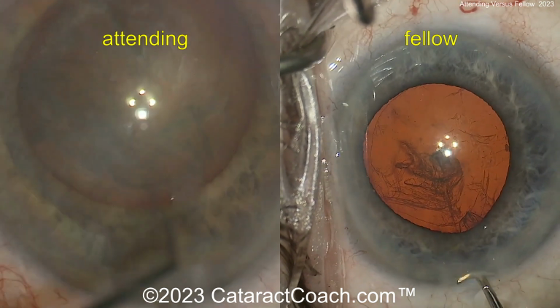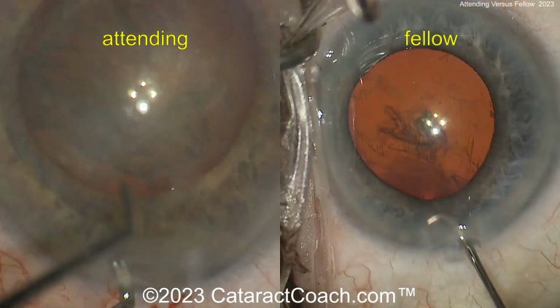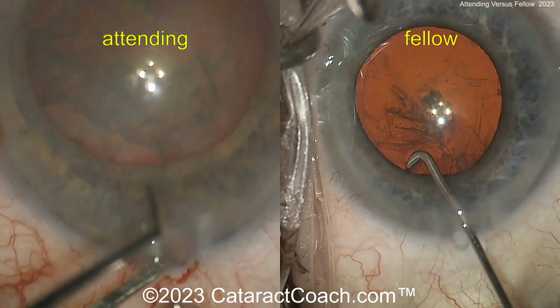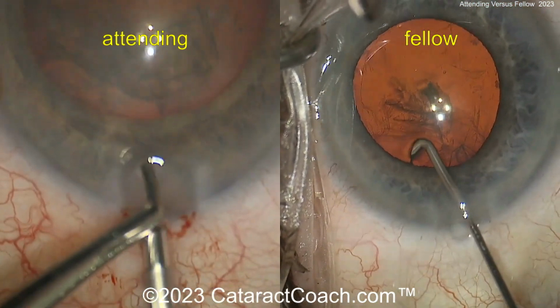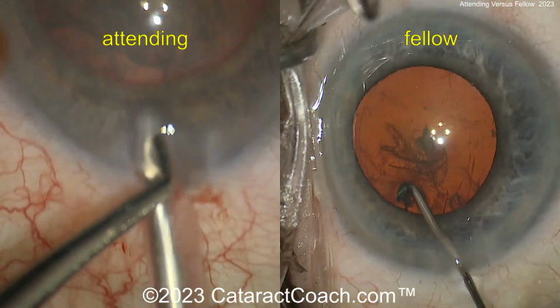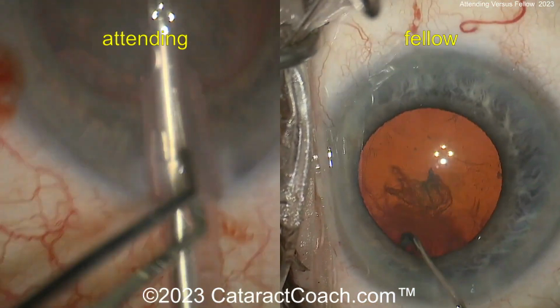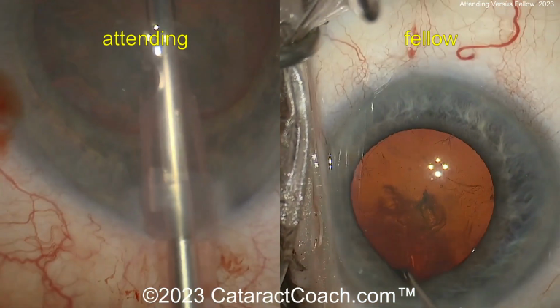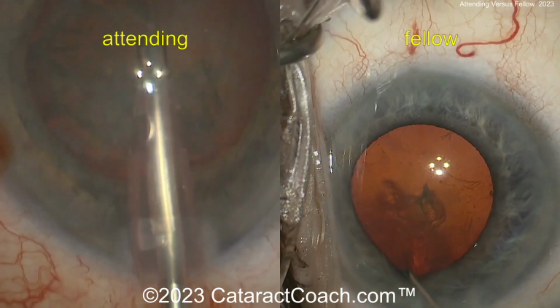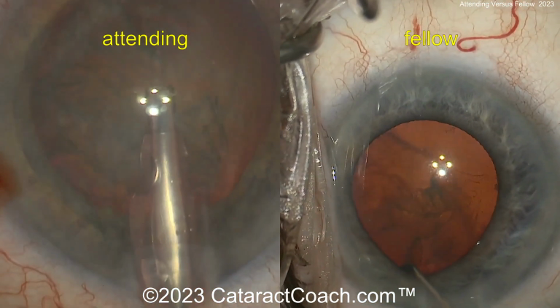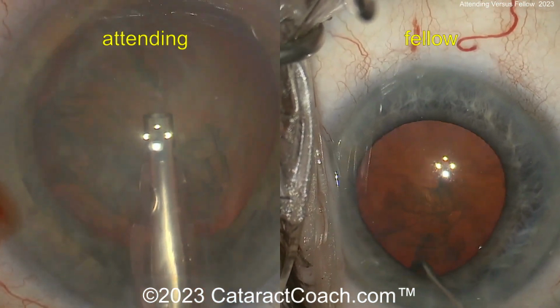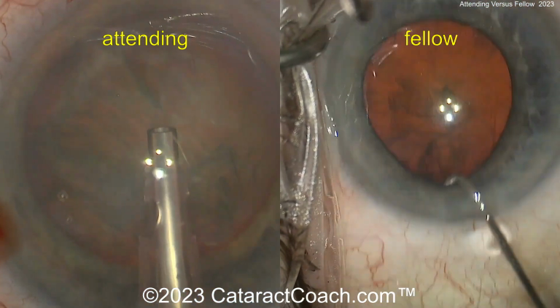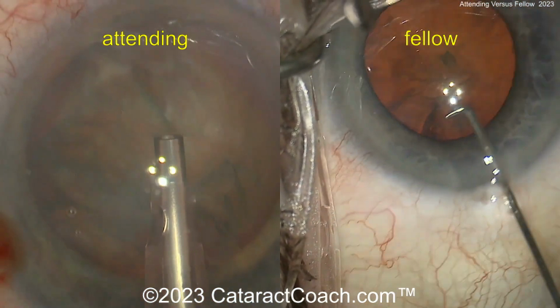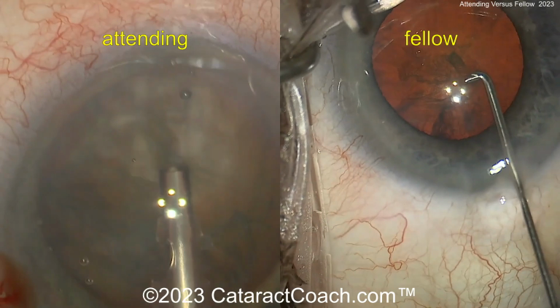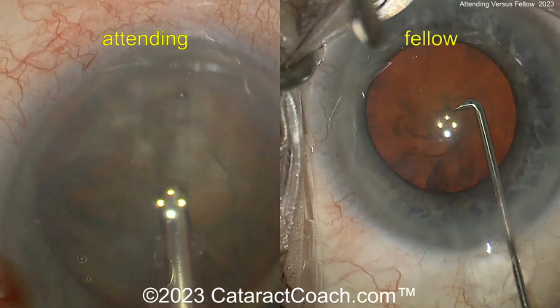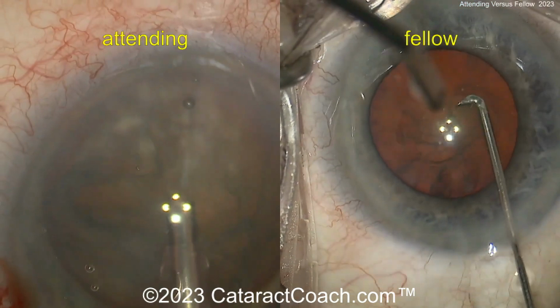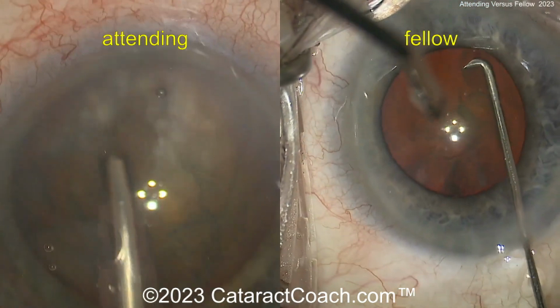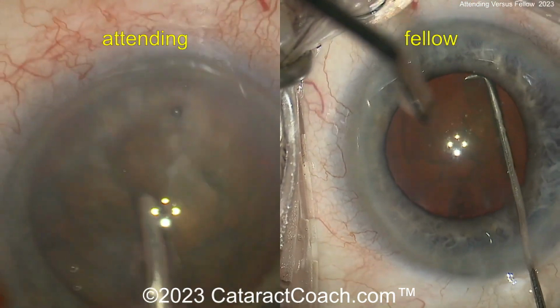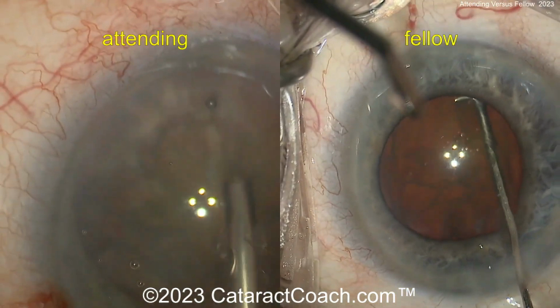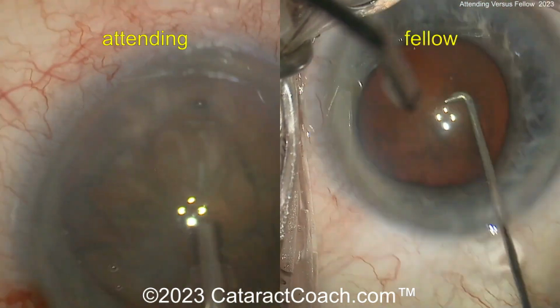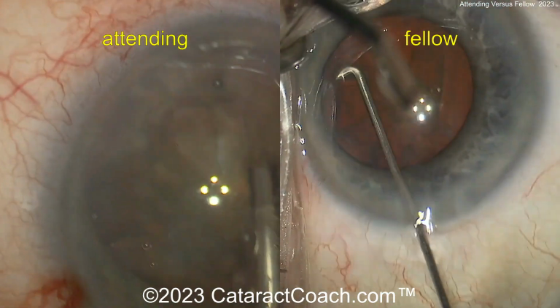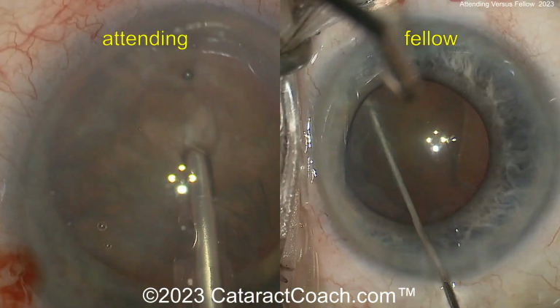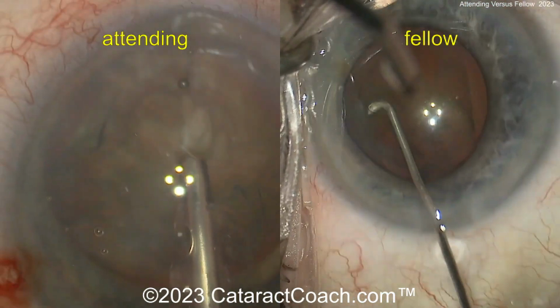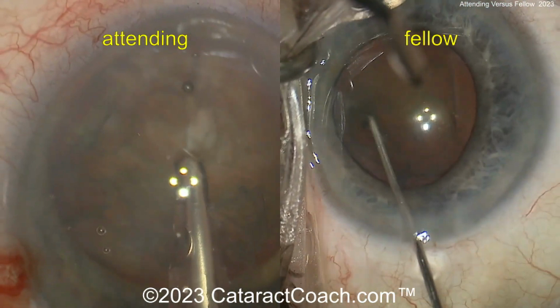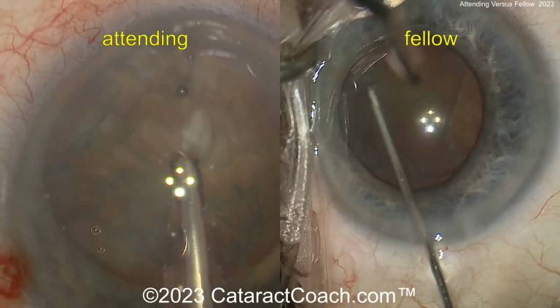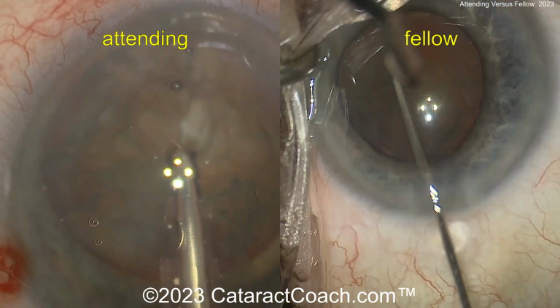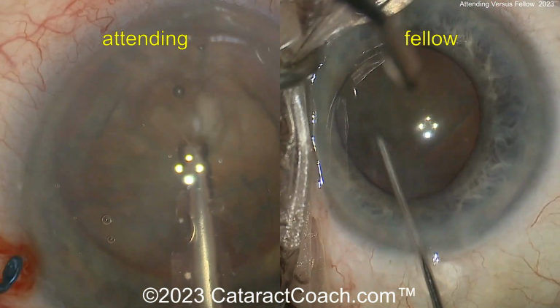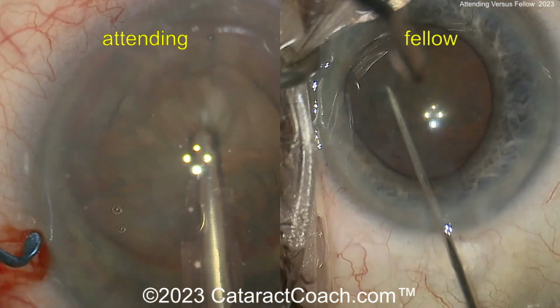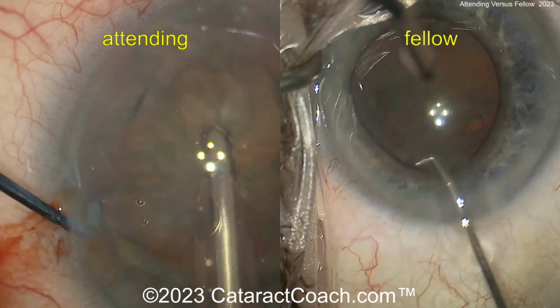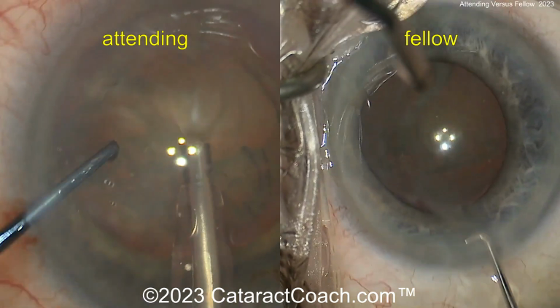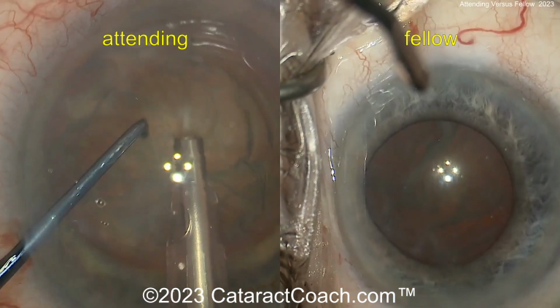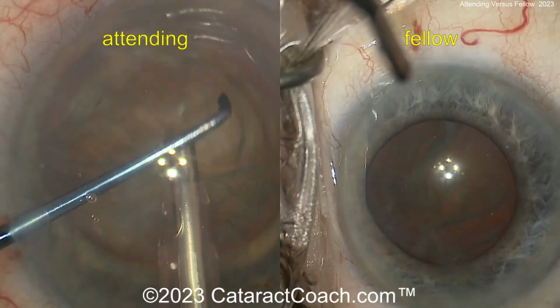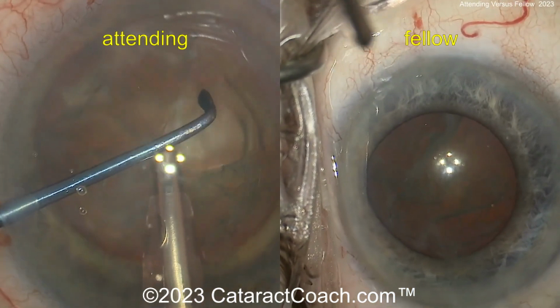The fellow is depressing a little bit to get the last bit of gas out before doing hydrodissection. There's the first fluid wave. The attending already has a phaco probe in the eye. The fellow is doing a little more hydrodissection, rotating the nucleus. That looks good.